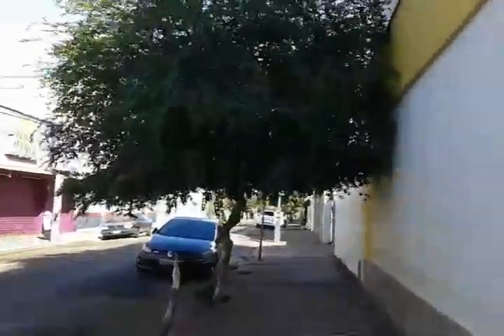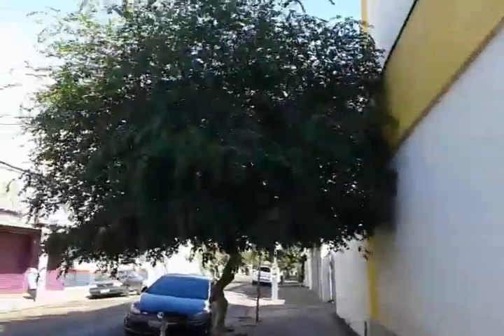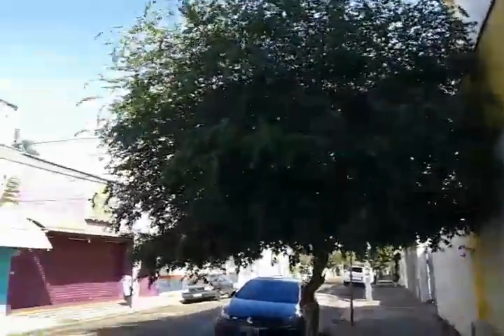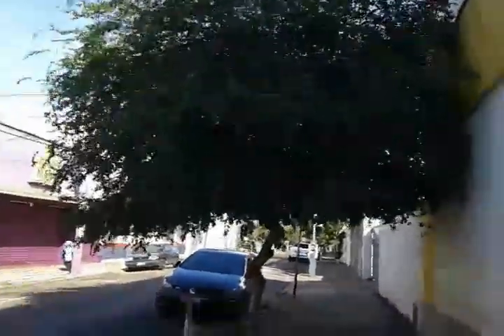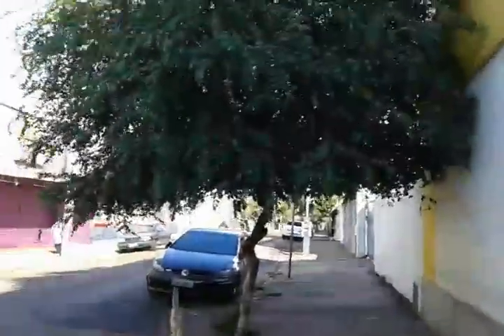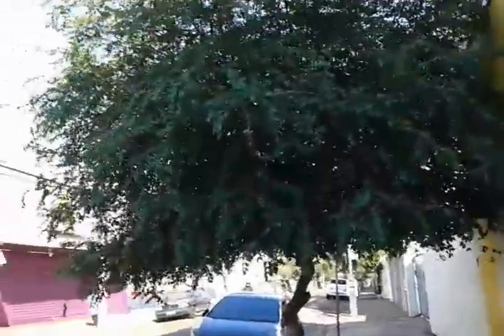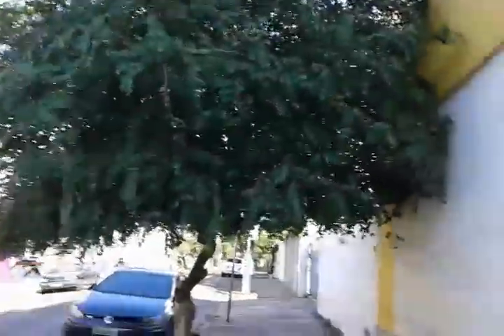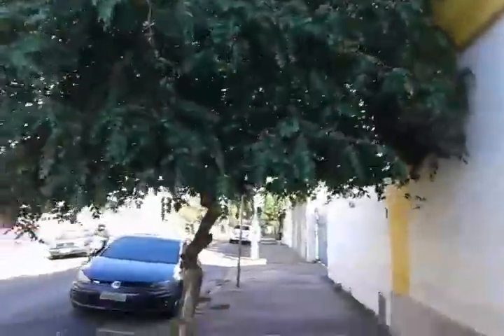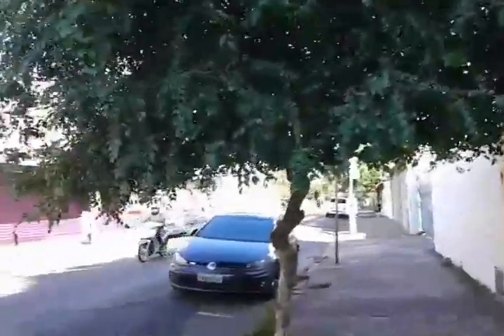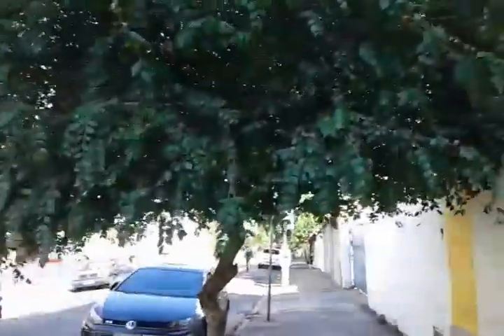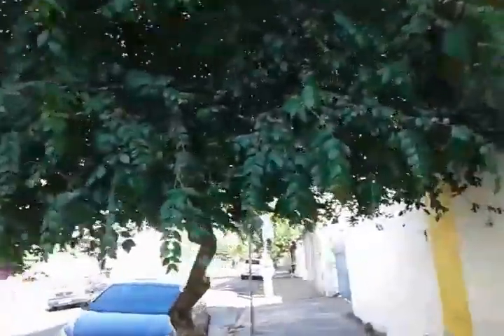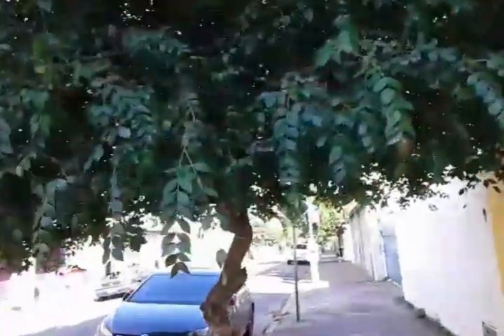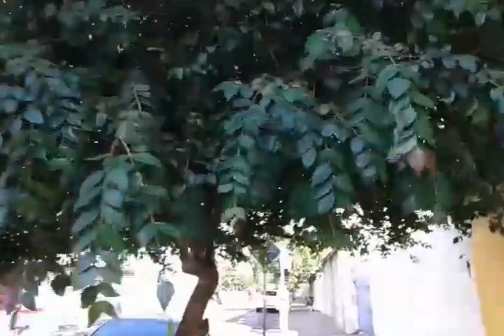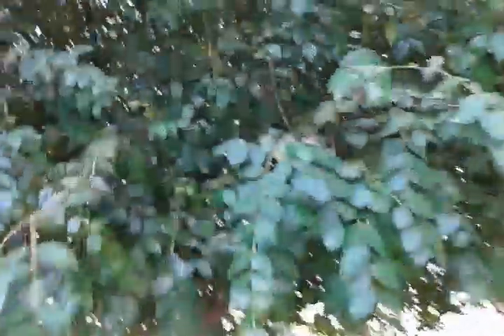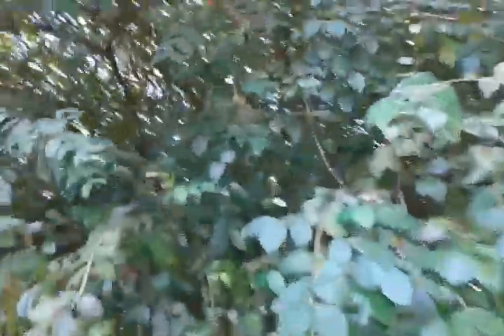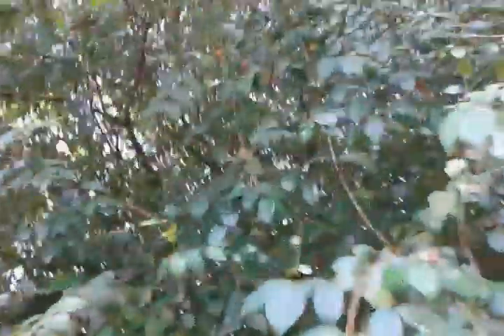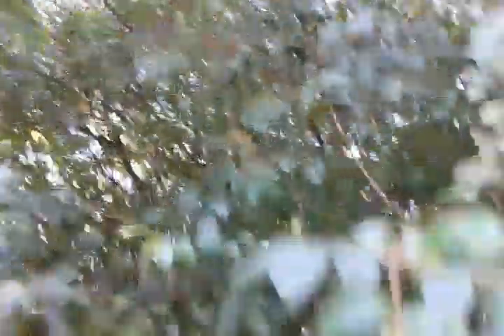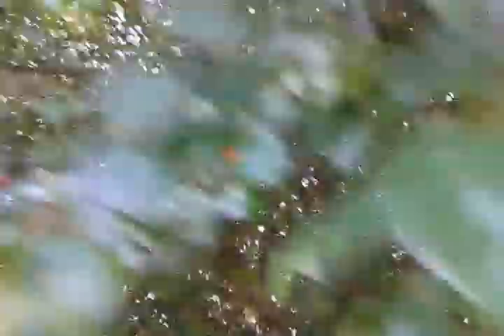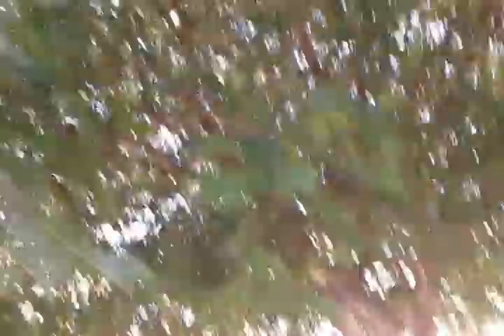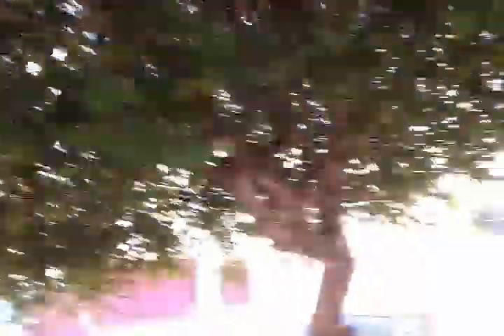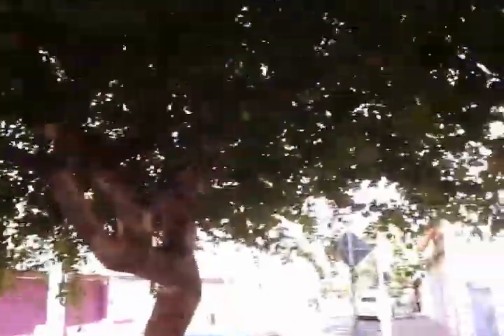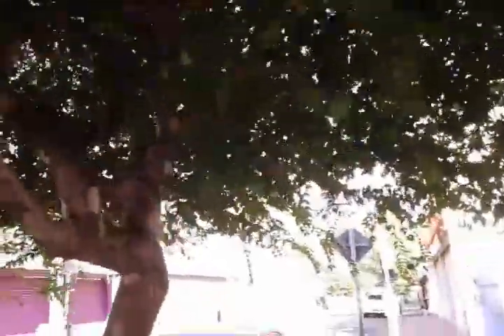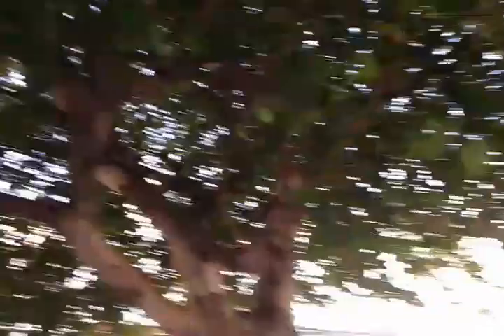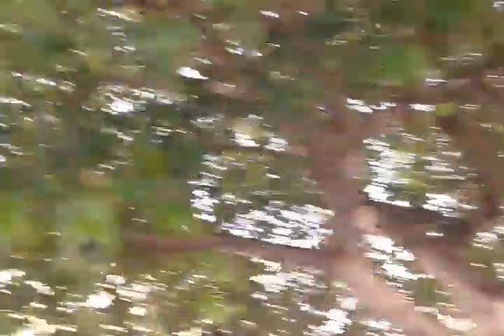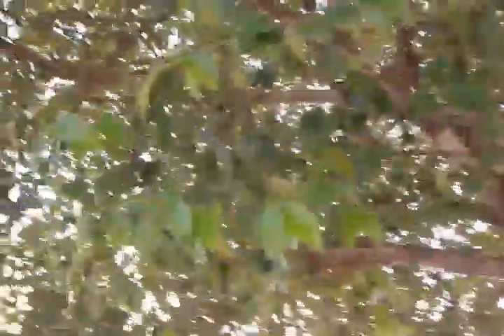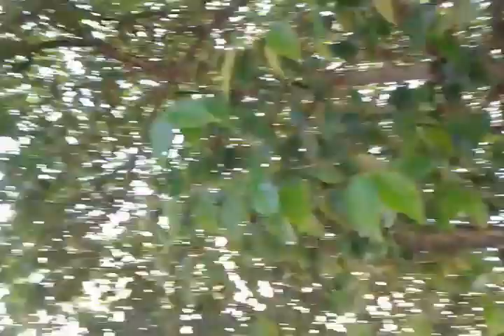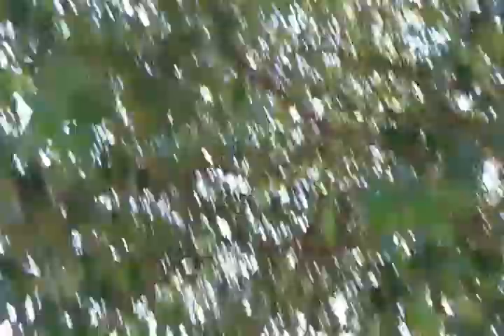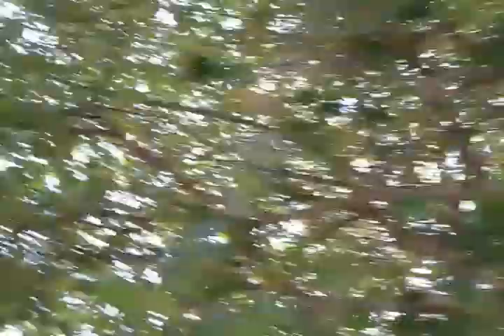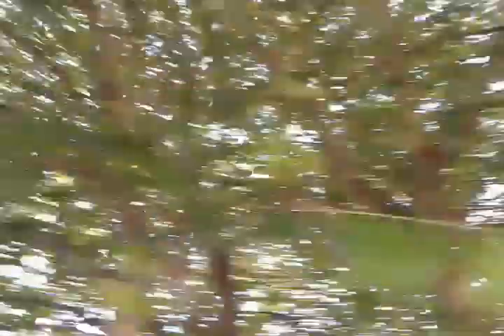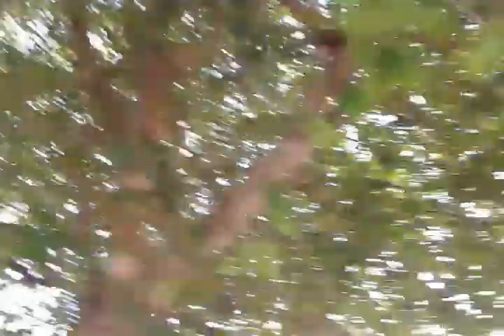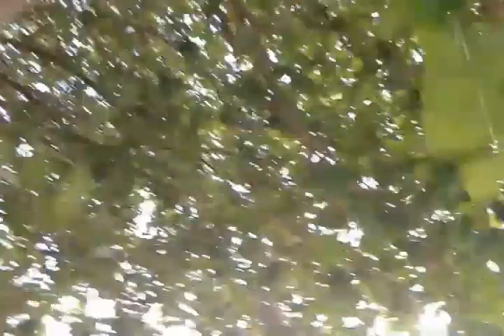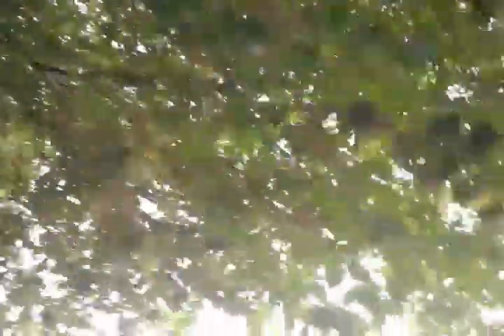Esta é a cidade de Piracicaba. Cheia de surpresas. Eu gosto de andar pela cidade porque eu vou encontrando sempre algo diferente, algo novo. Mais um pé.